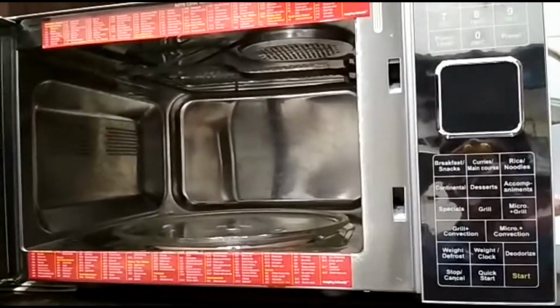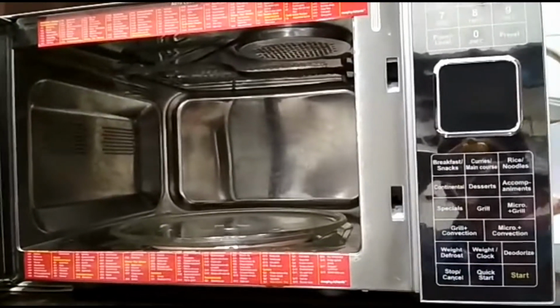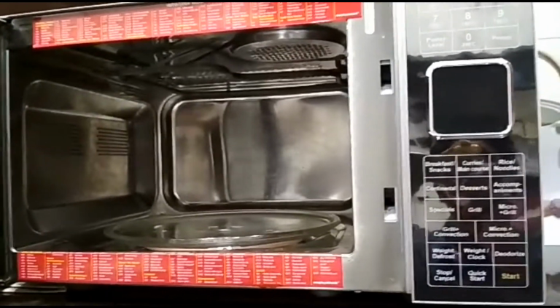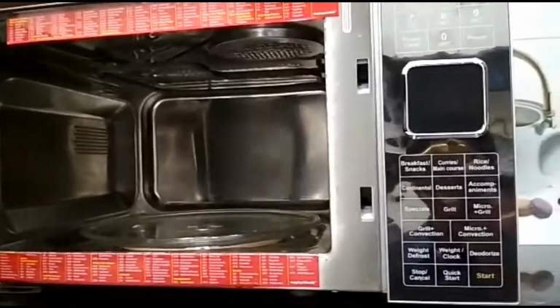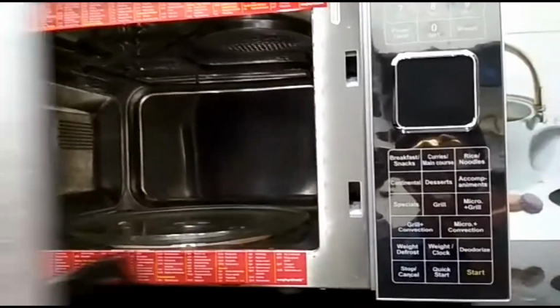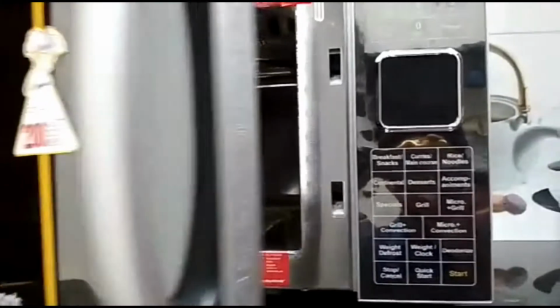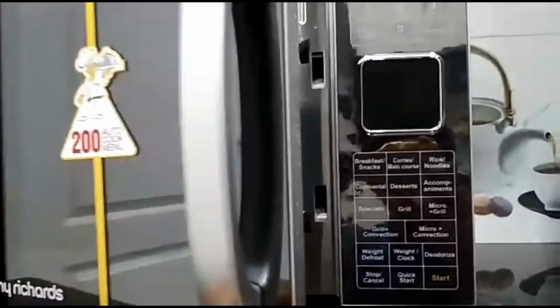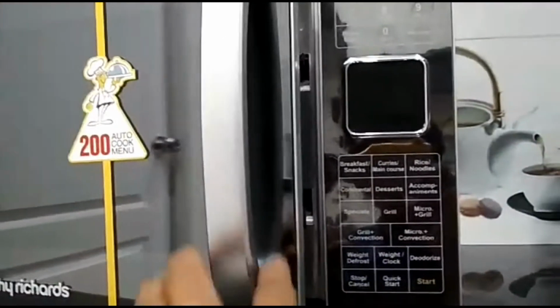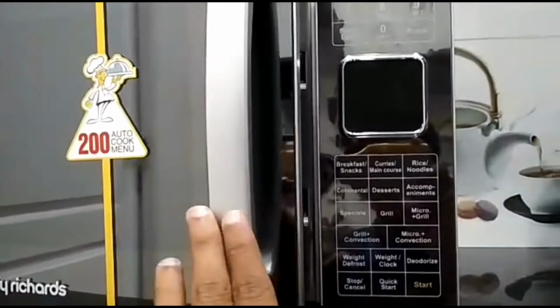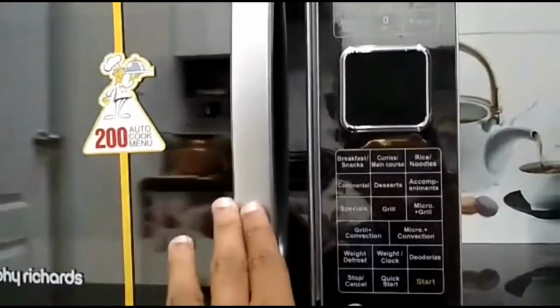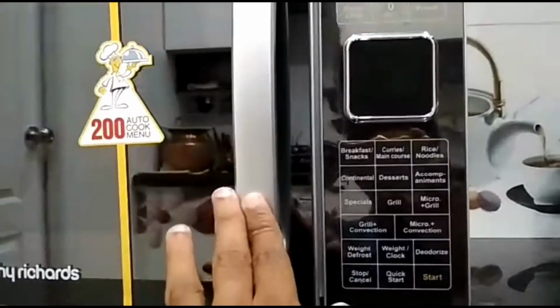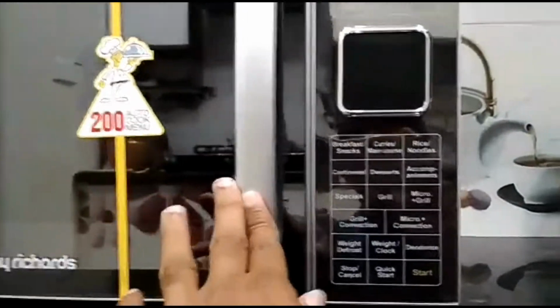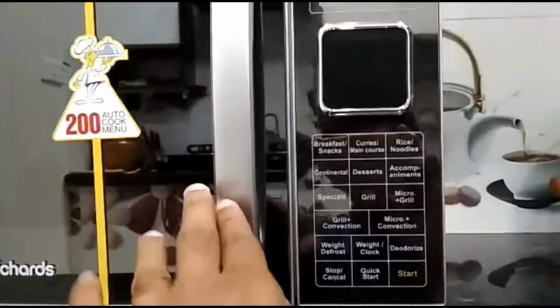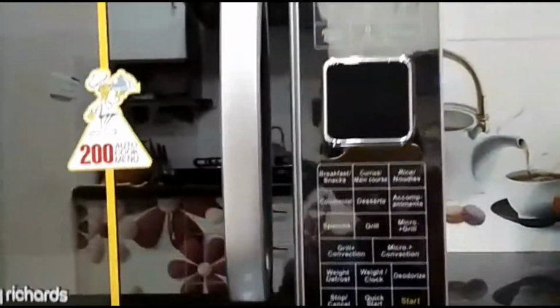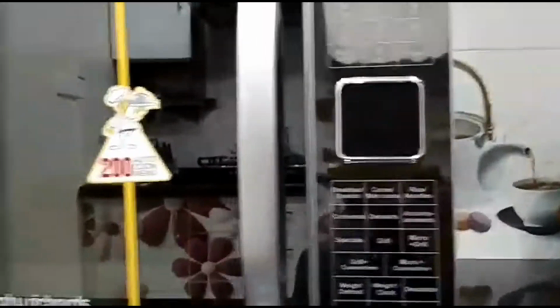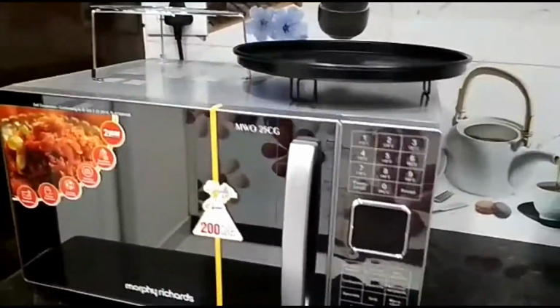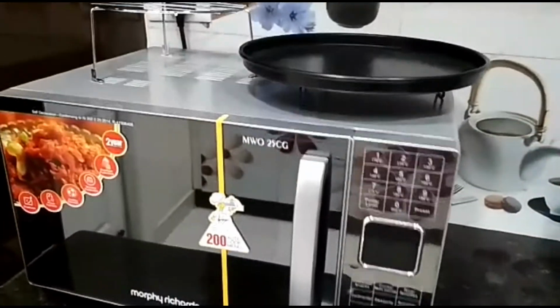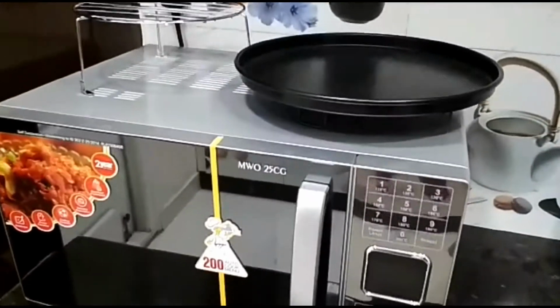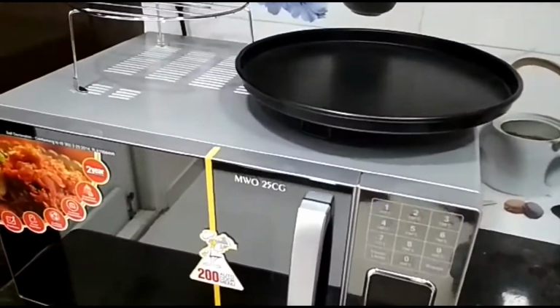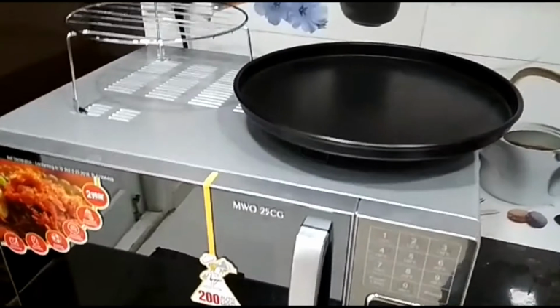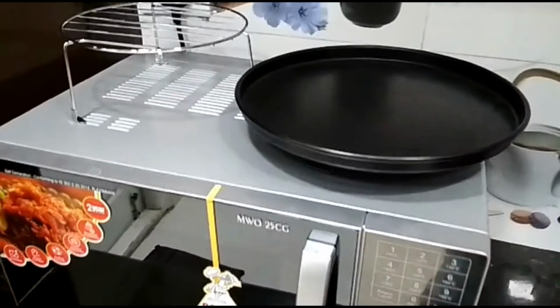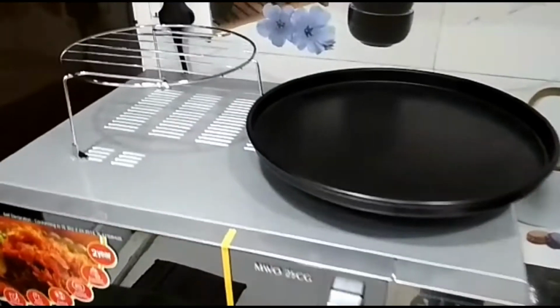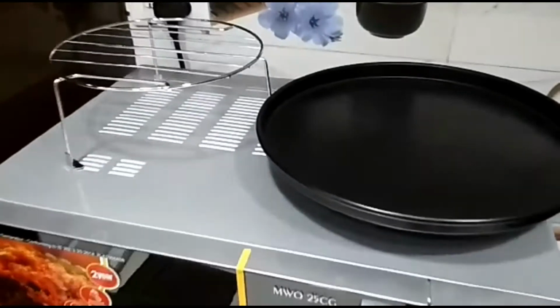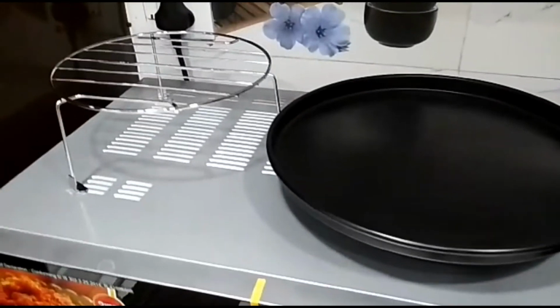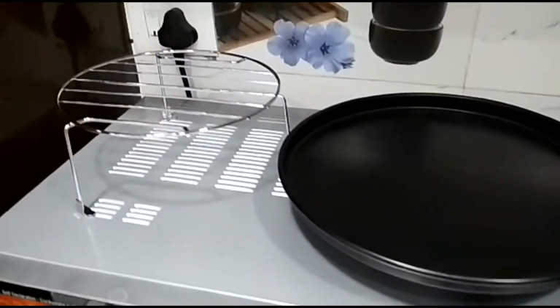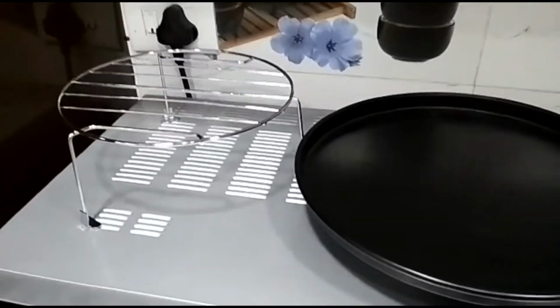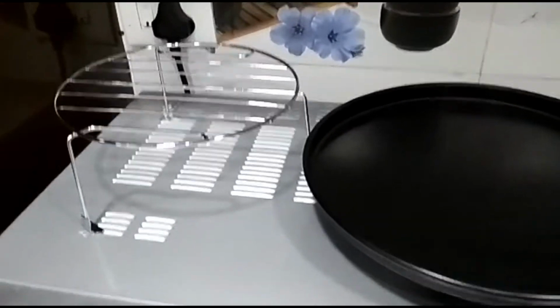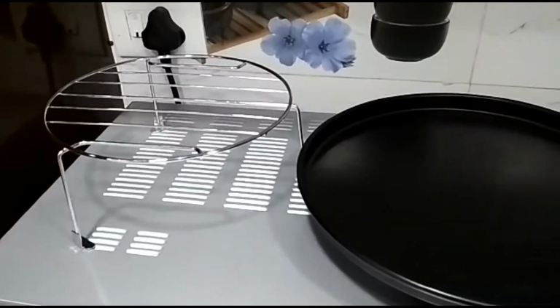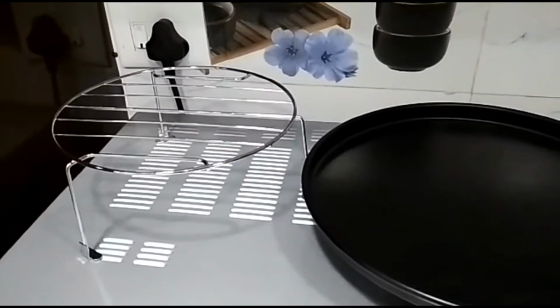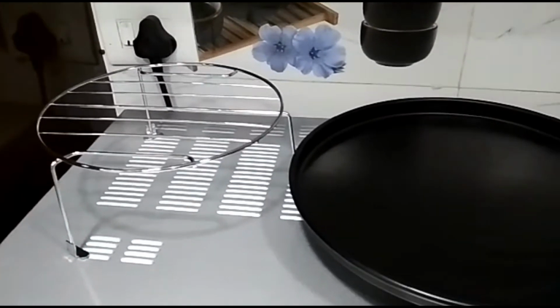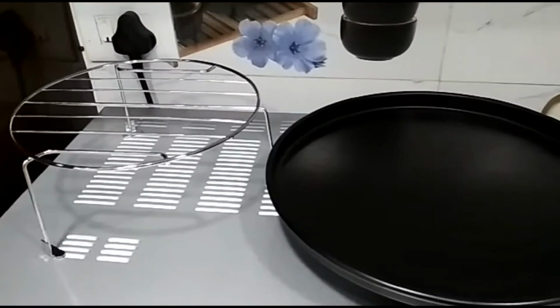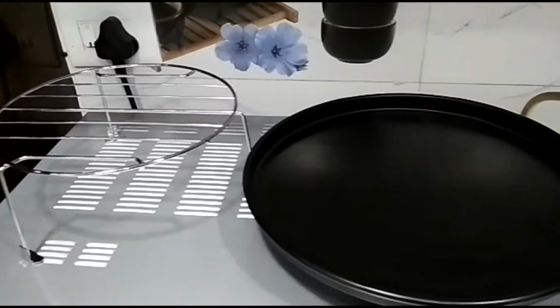Auto cook options are very good to cook various pre-set dishes. The above are some oven accessories like baking plate, grill plate, and grill stand.